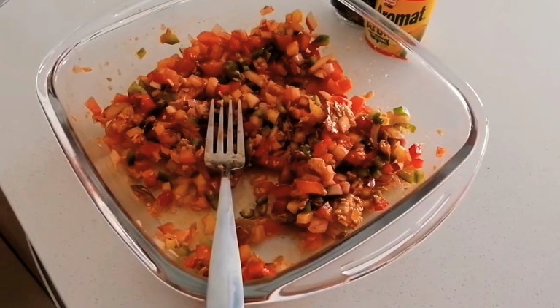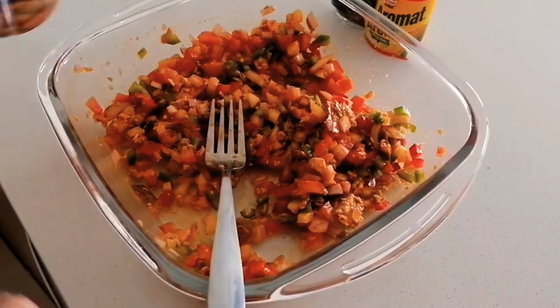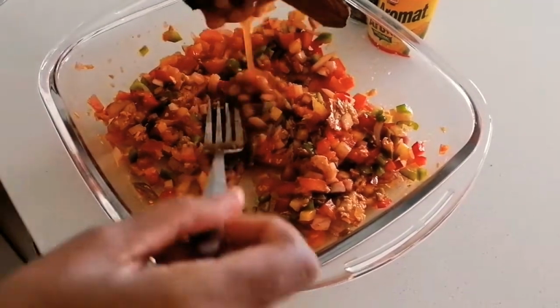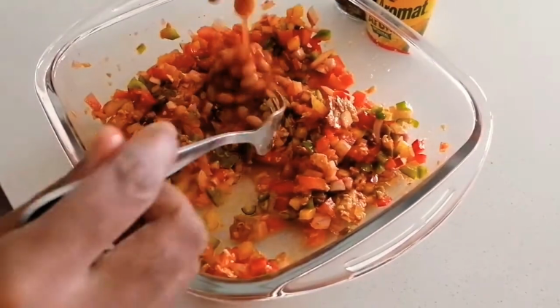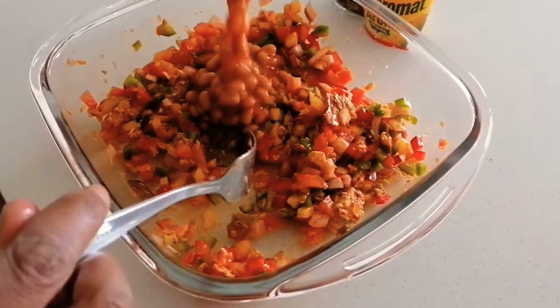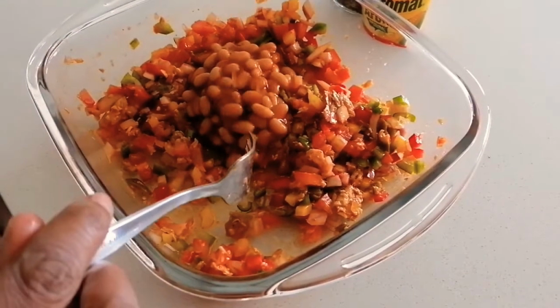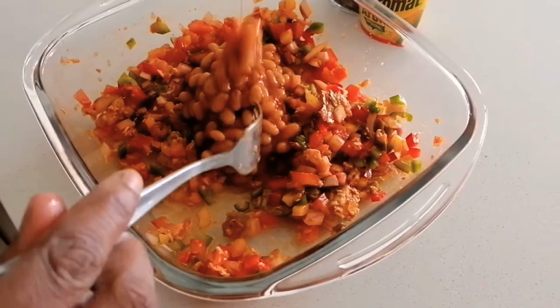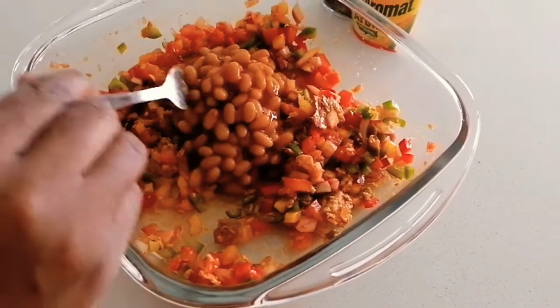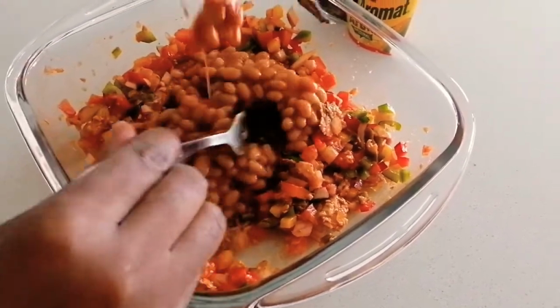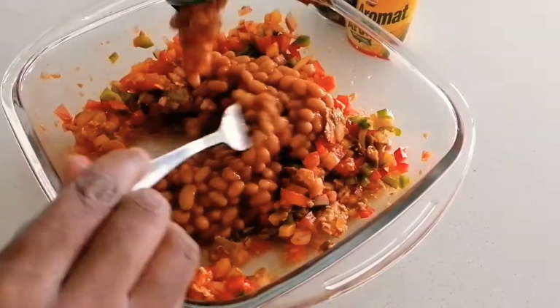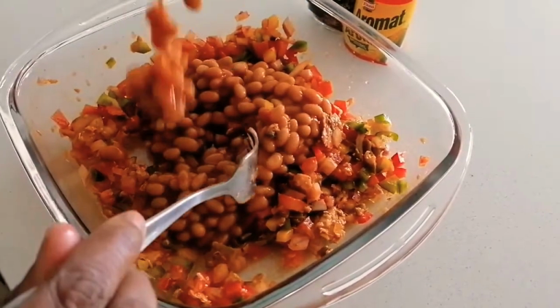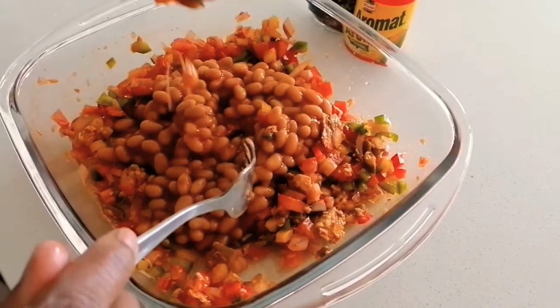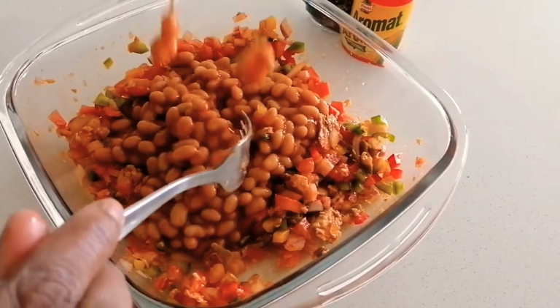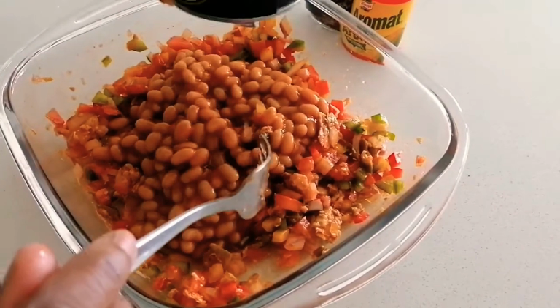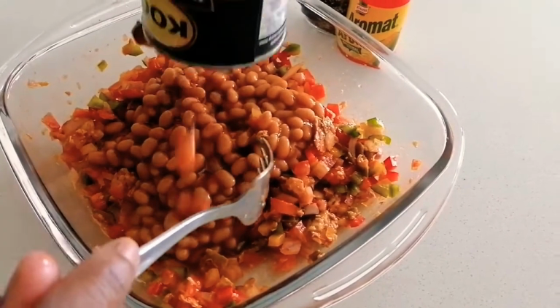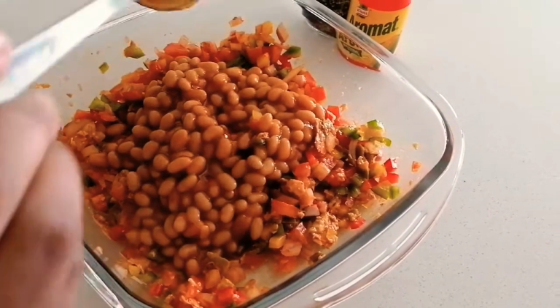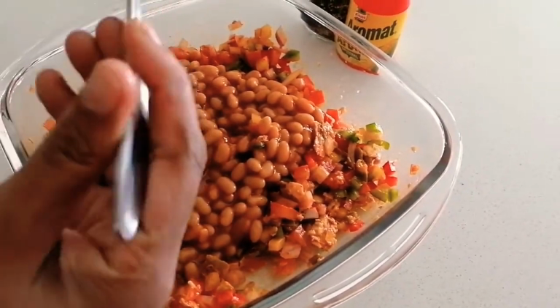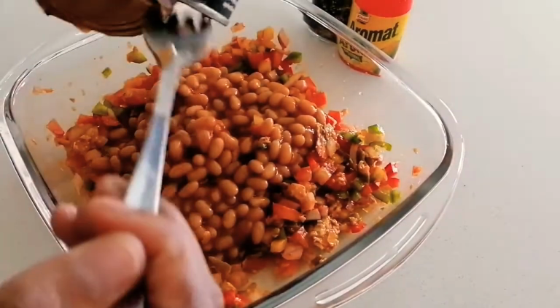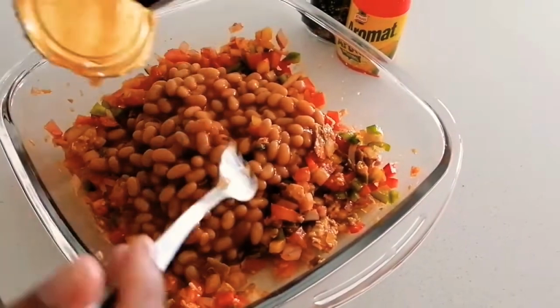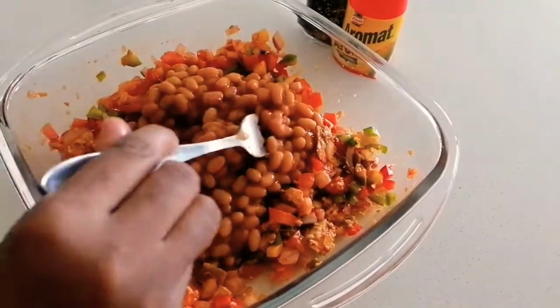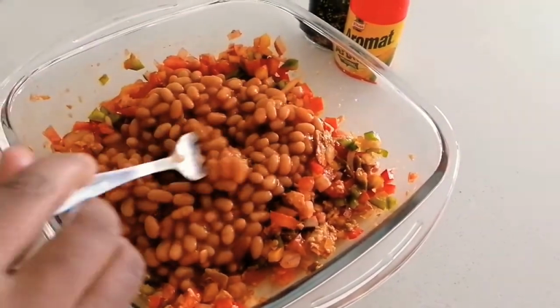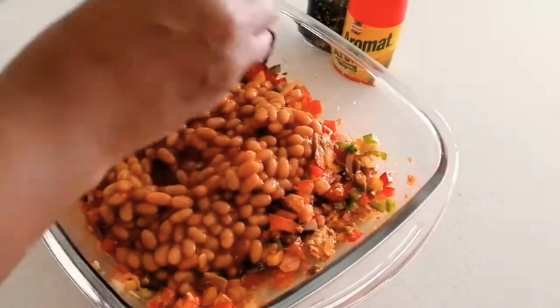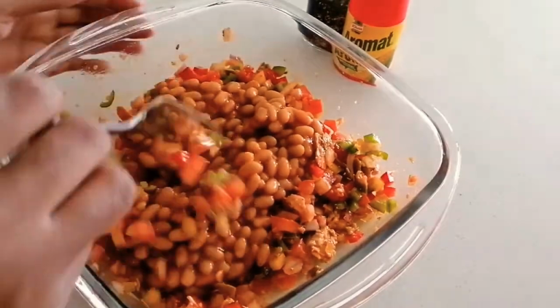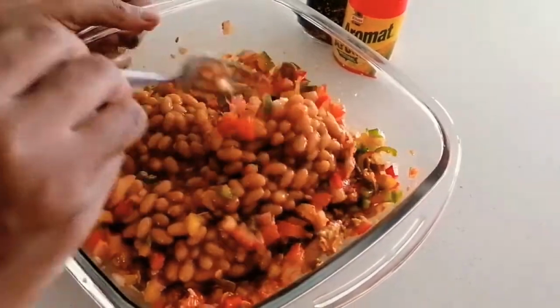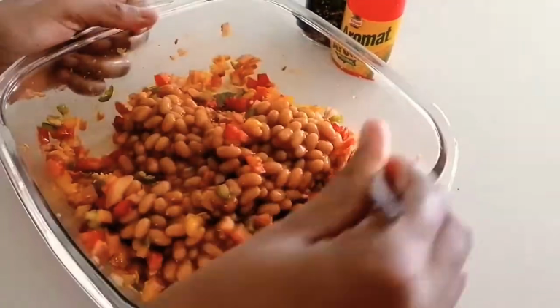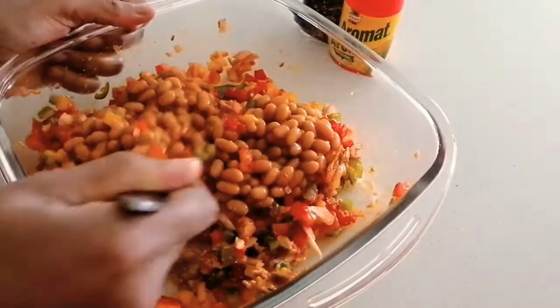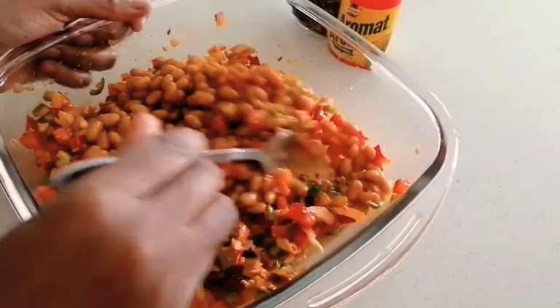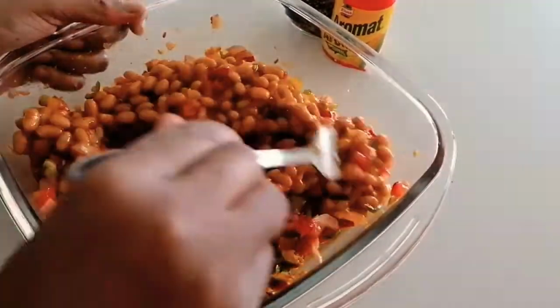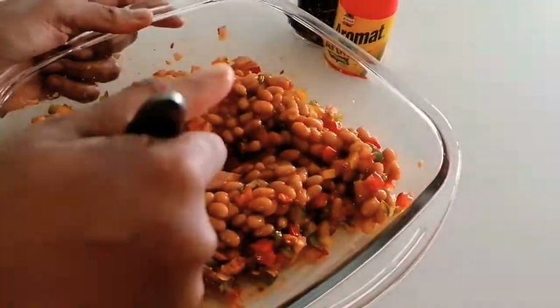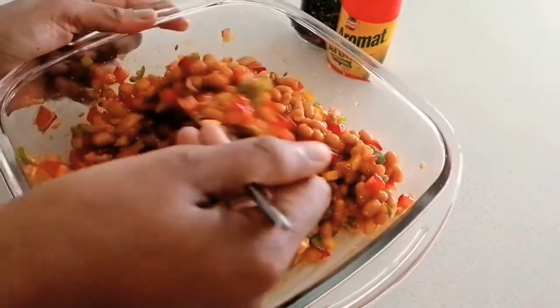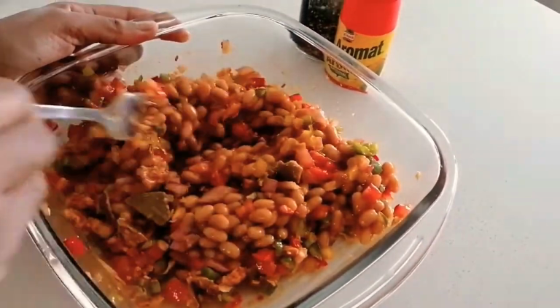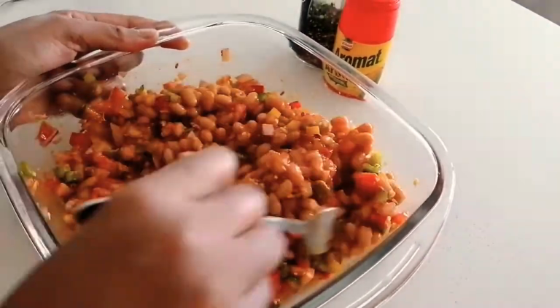Once that's done, I'm going to go ahead and add in my cool beans. I'm adding the full can, and I'm just going to gradually stir everything together to make sure it's all mixed properly.